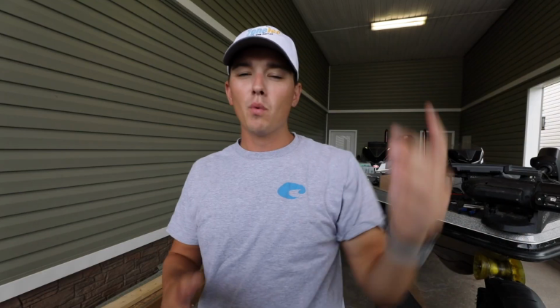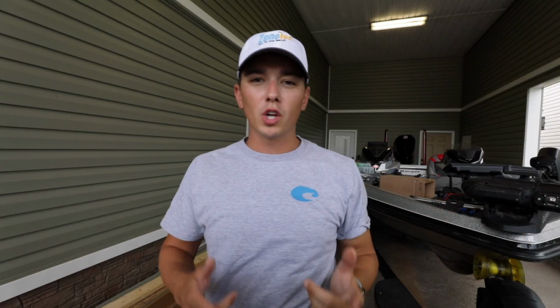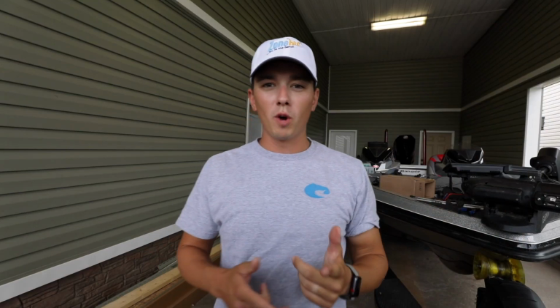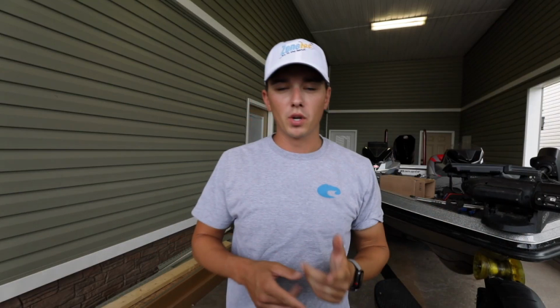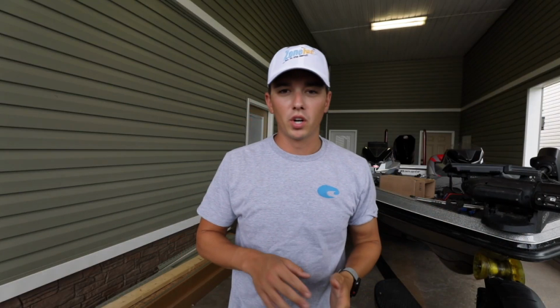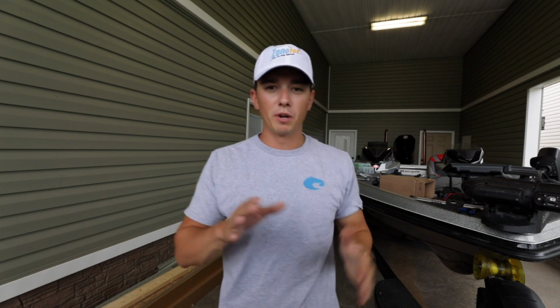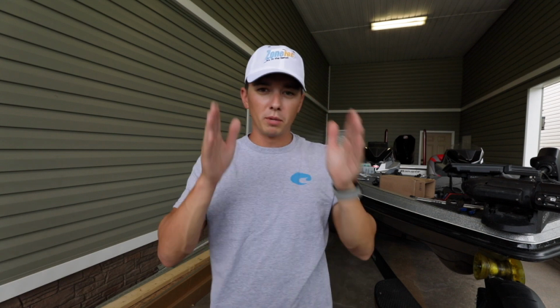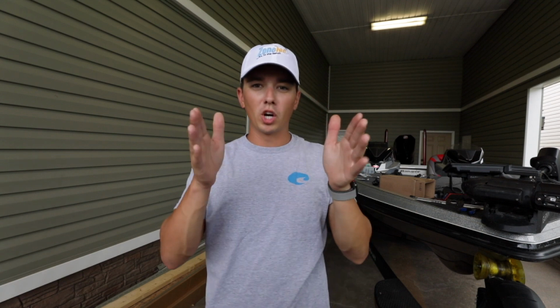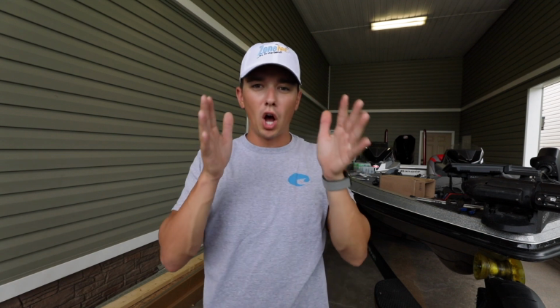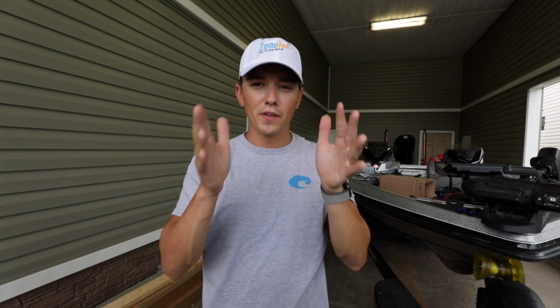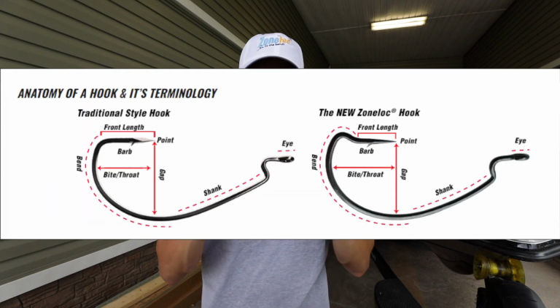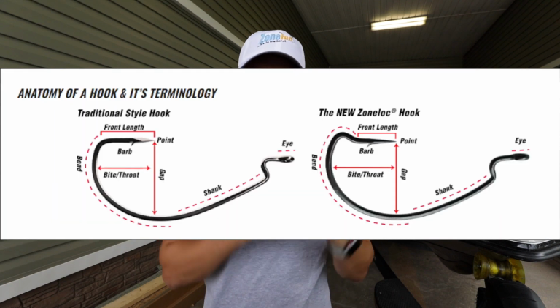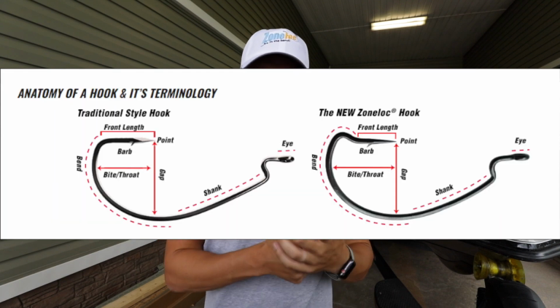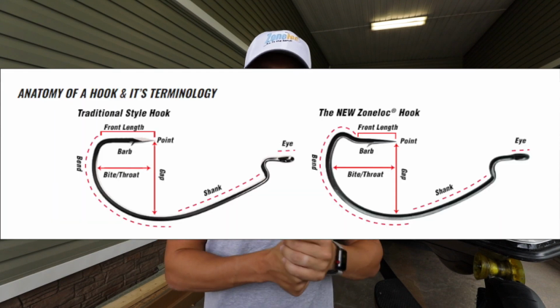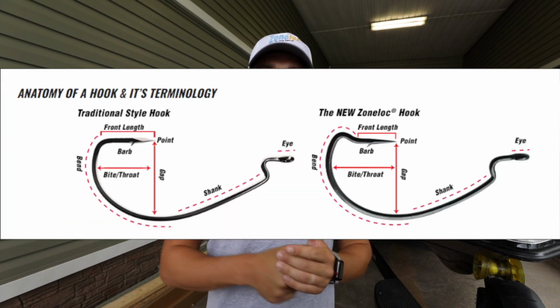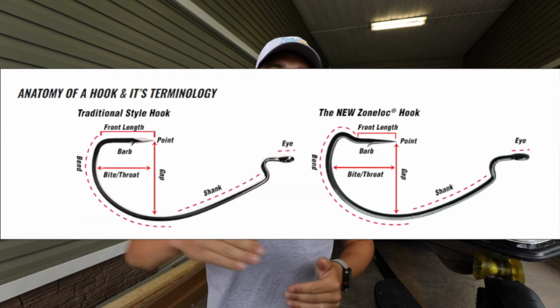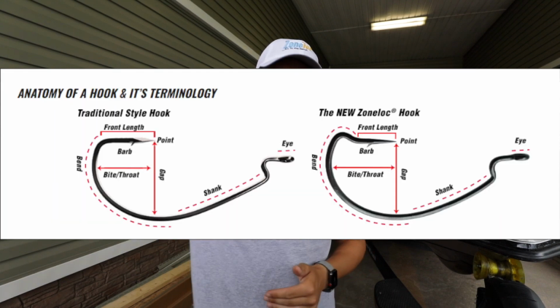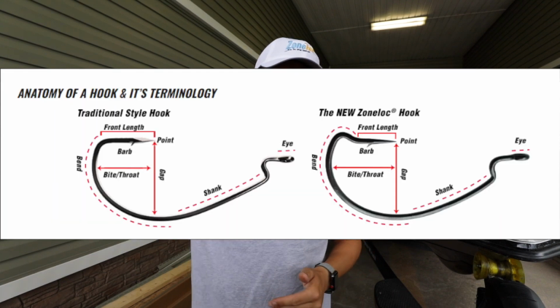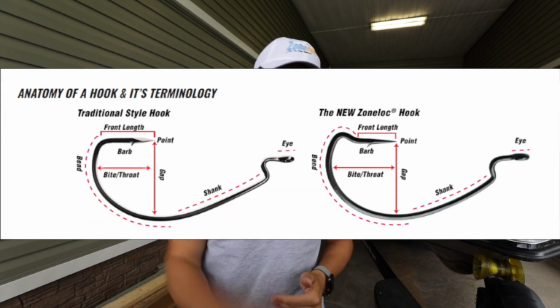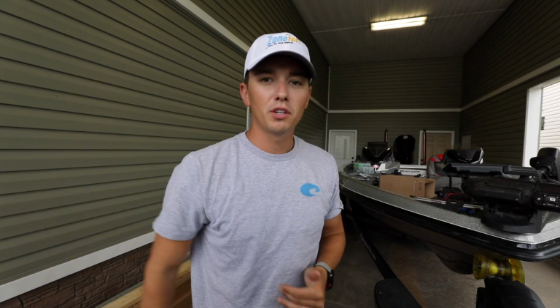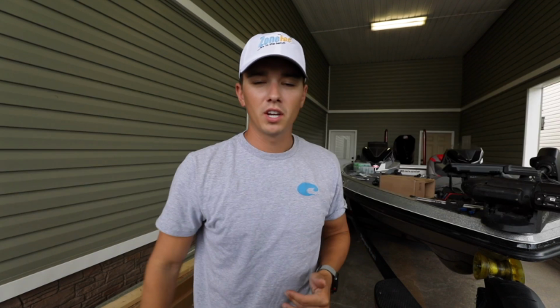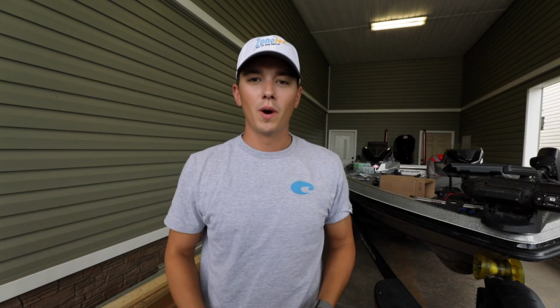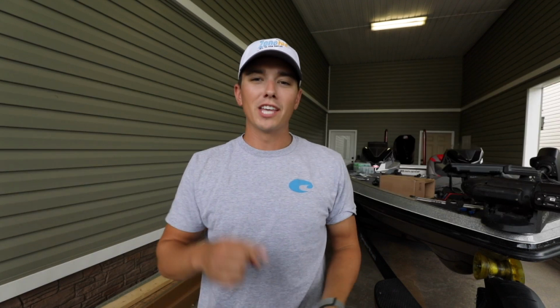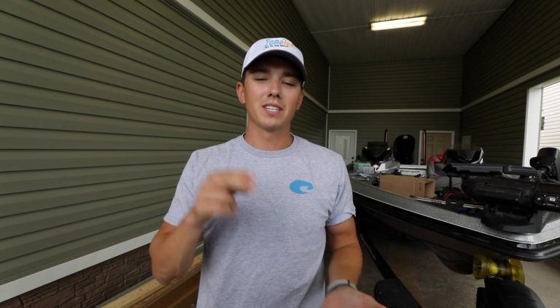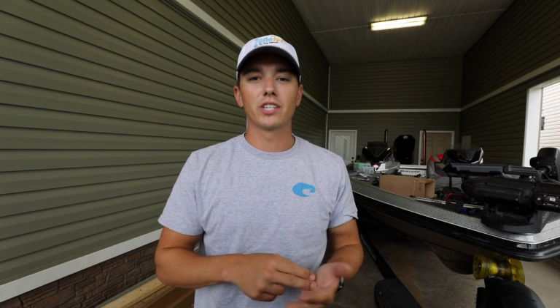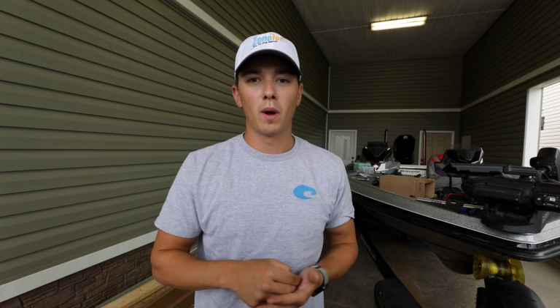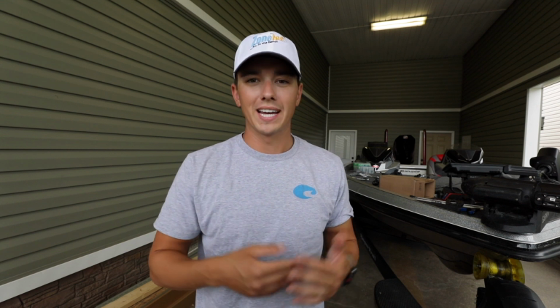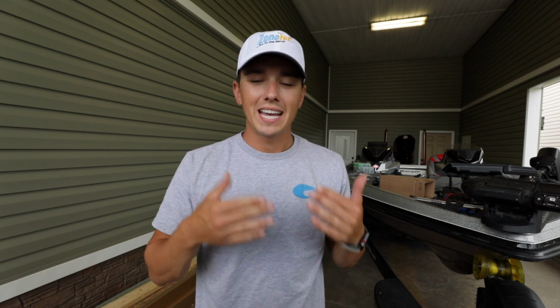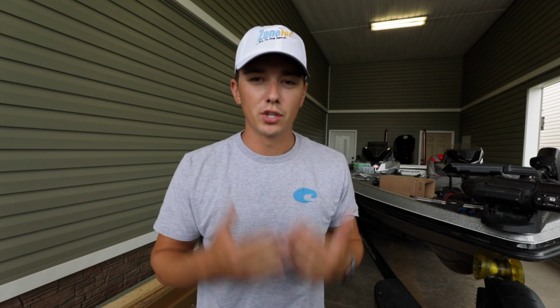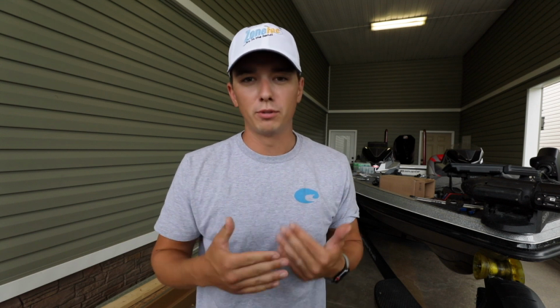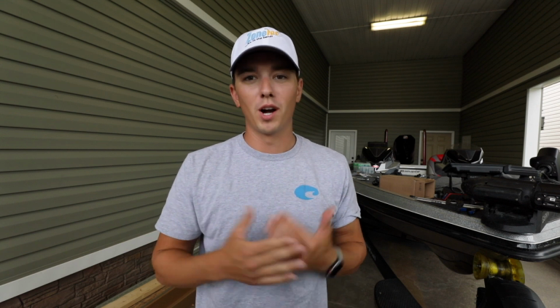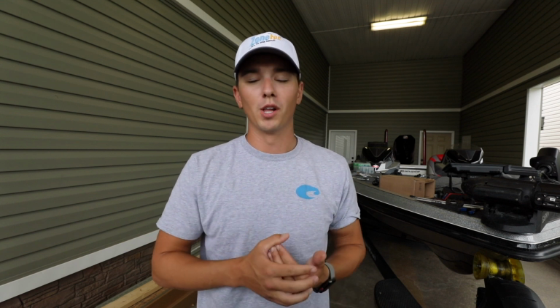If you want to learn more about Zone Lock Hooks, I'm gonna put the info on the screen — you can screenshot that. I'm also gonna leave everything you need to know, as well as a link to their website, in the description box below.